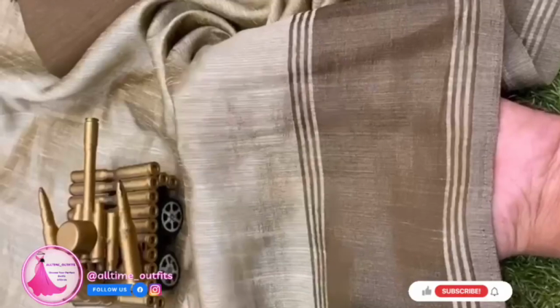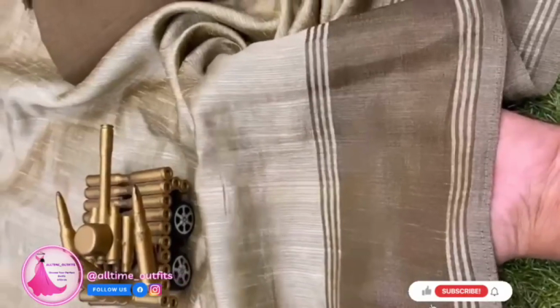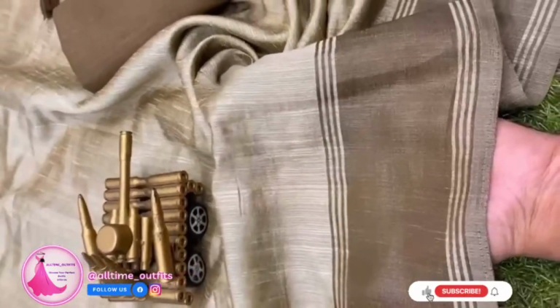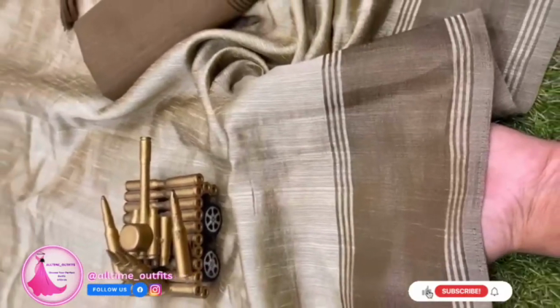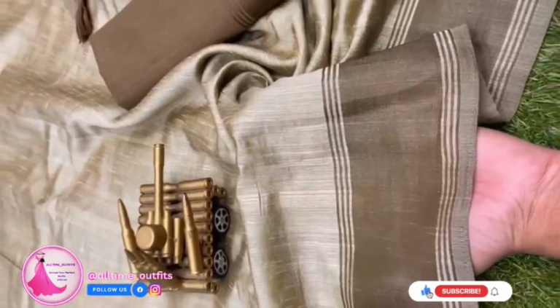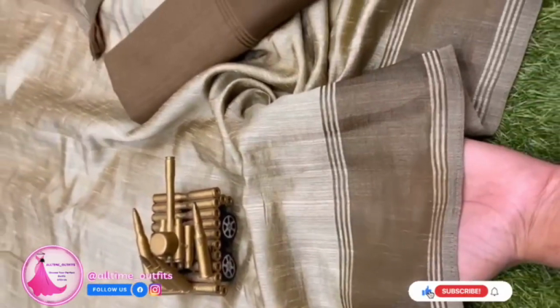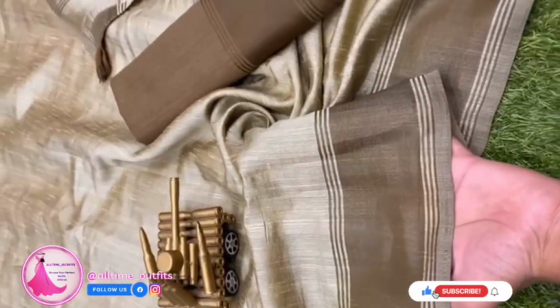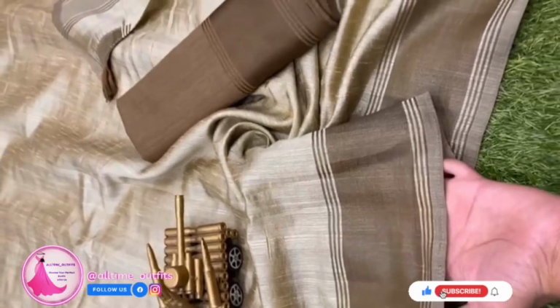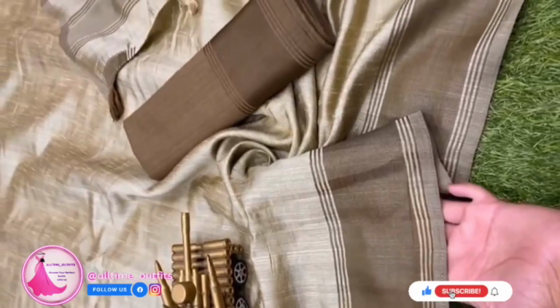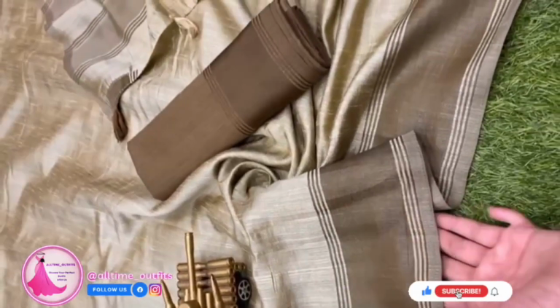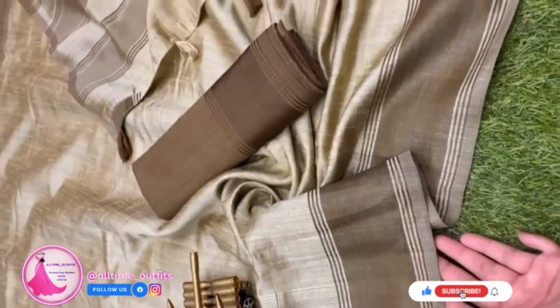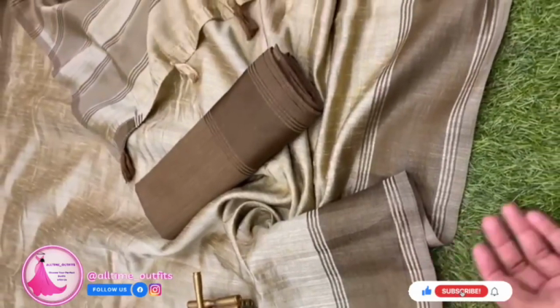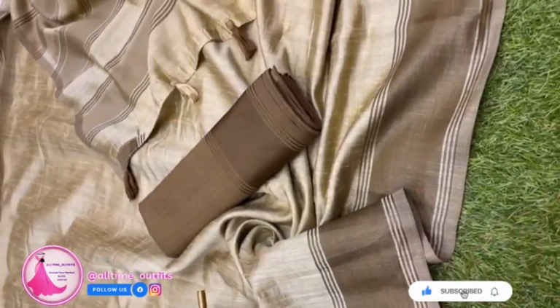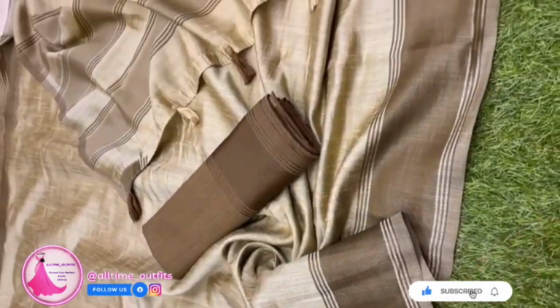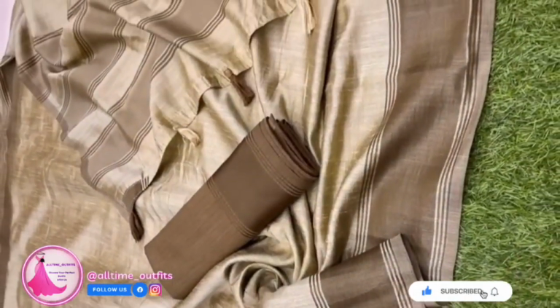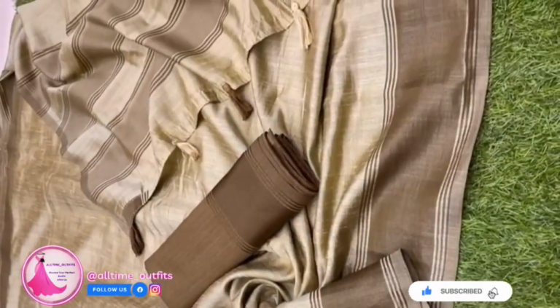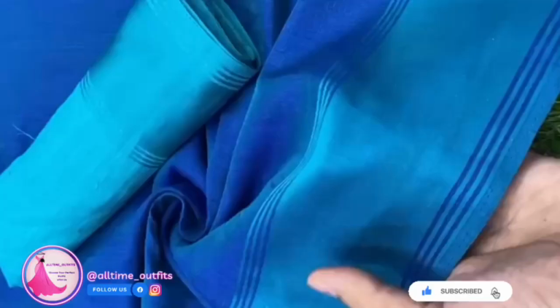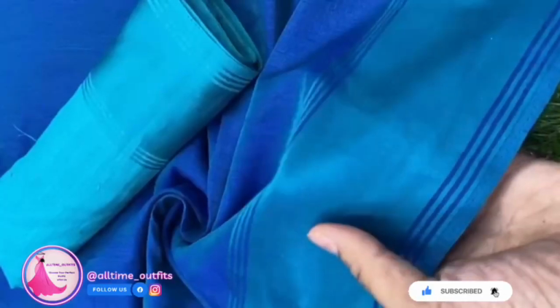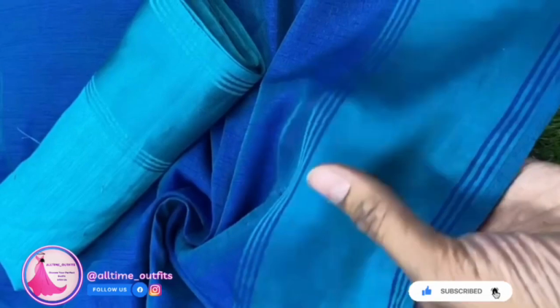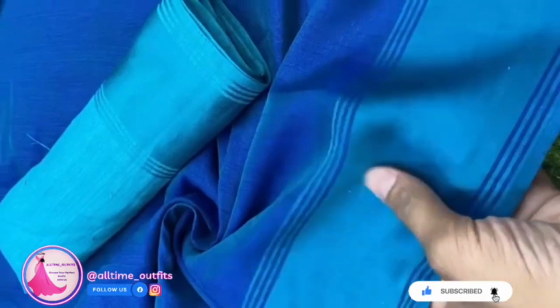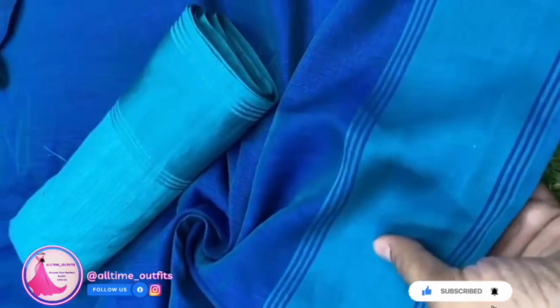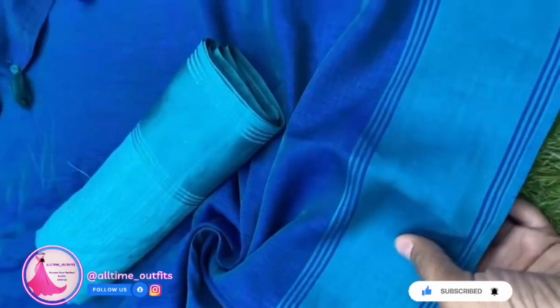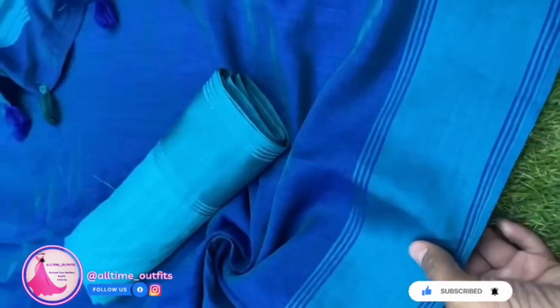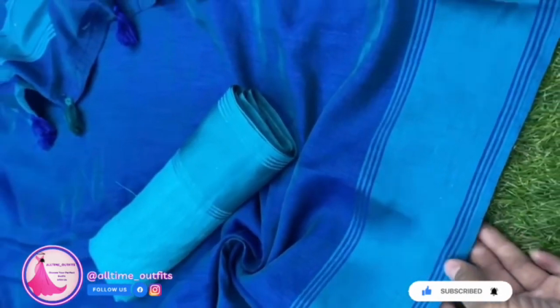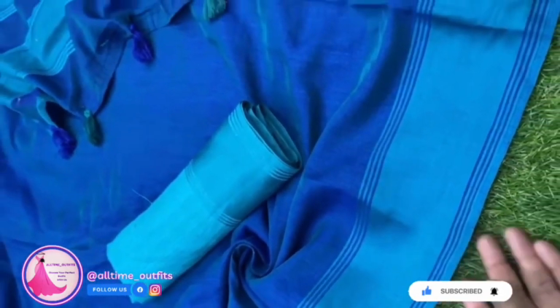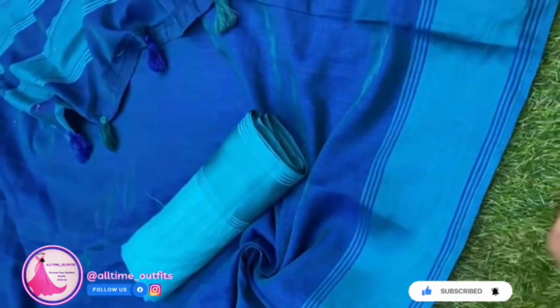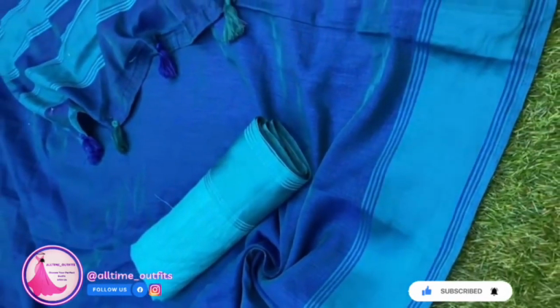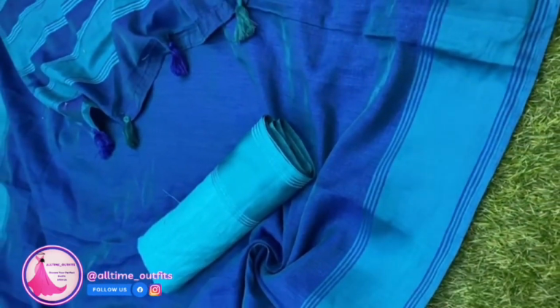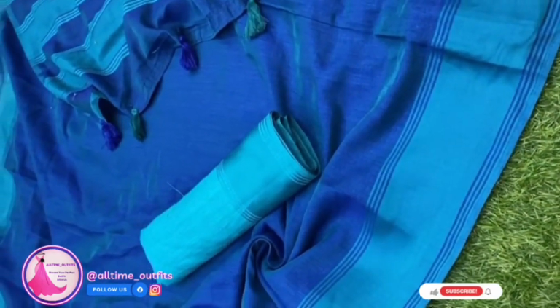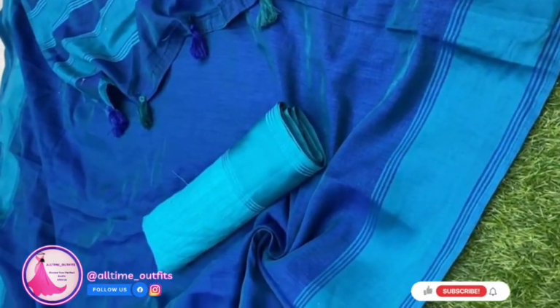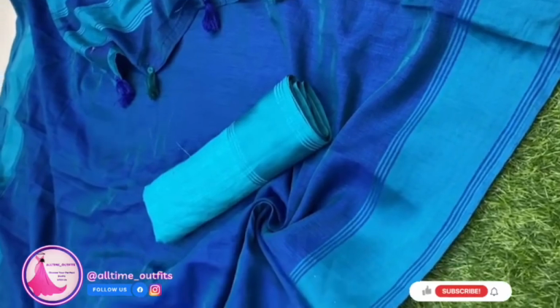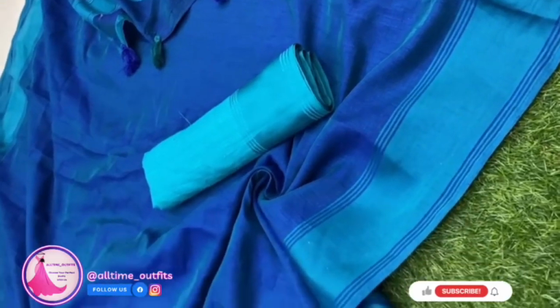With a generous length of 6.30 meters, this saree allows for easy draping and provides ample room for creativity. The running blouse ensures a seamless blend with the saree, creating a harmonious ensemble.